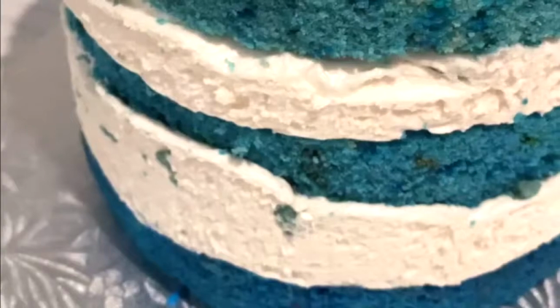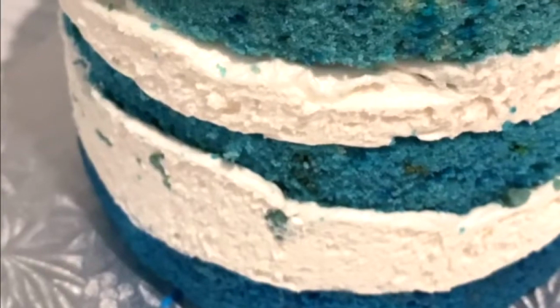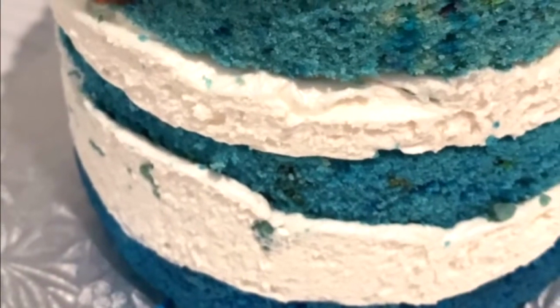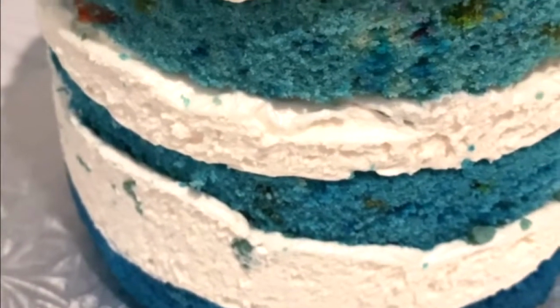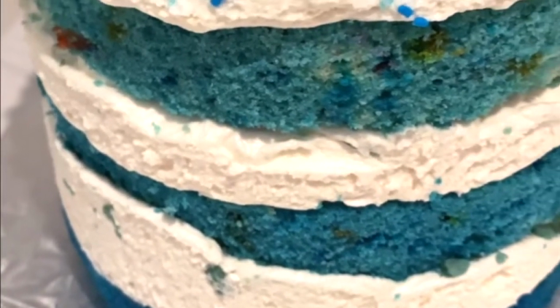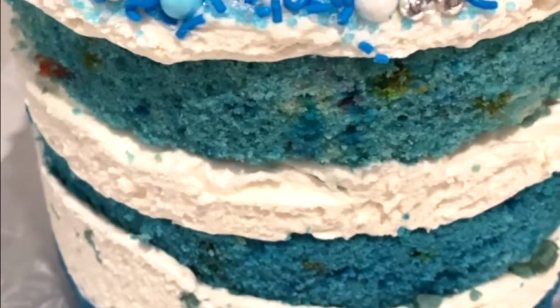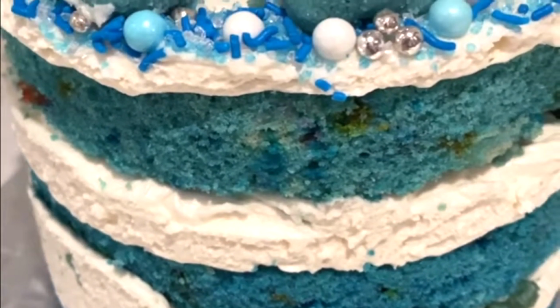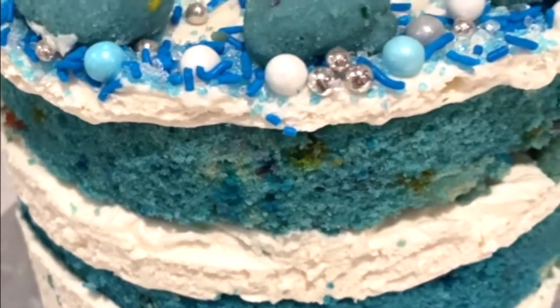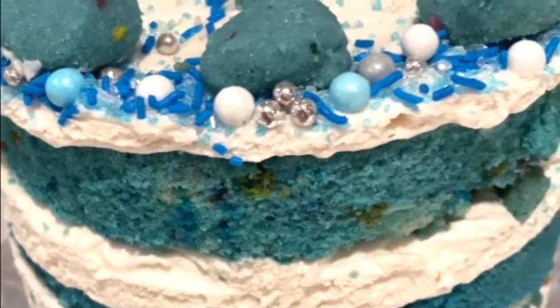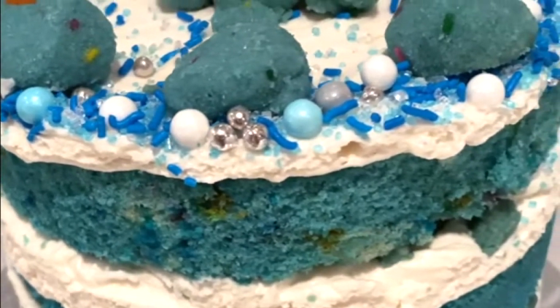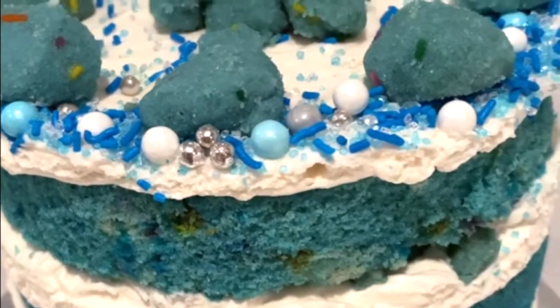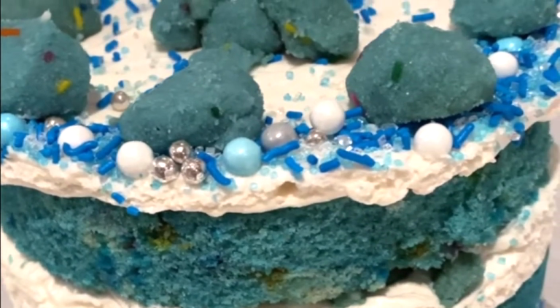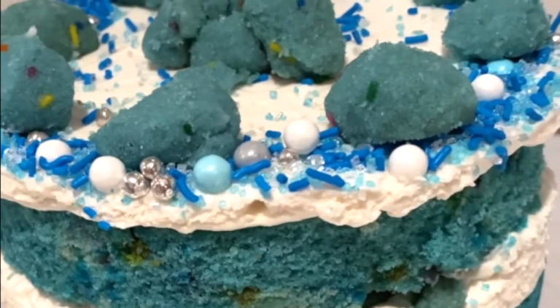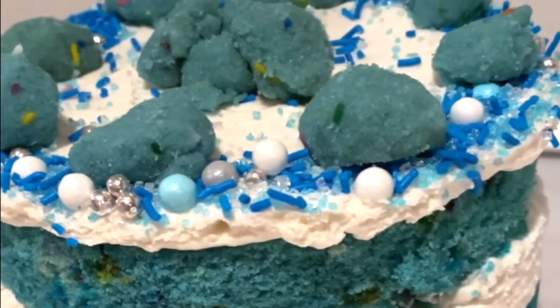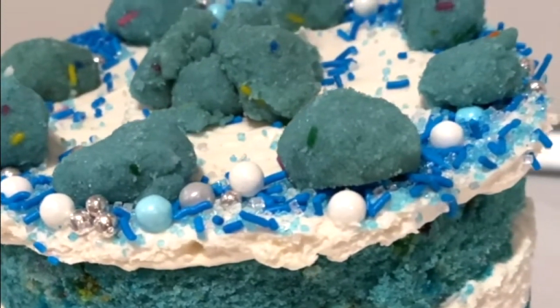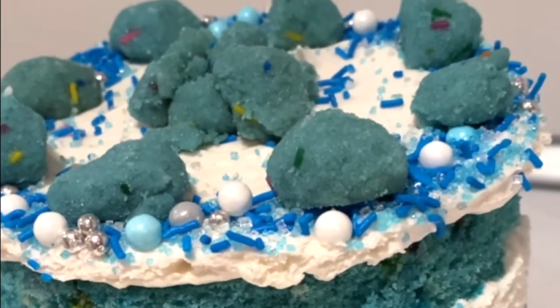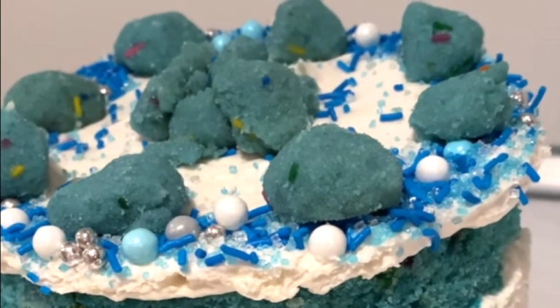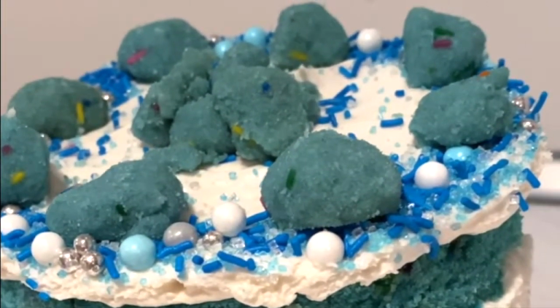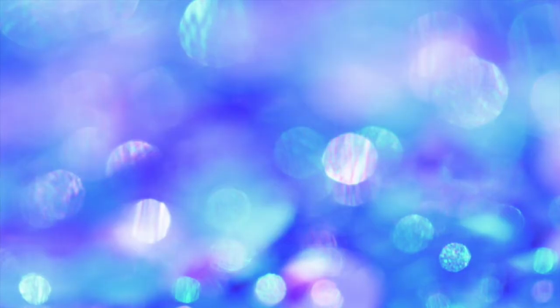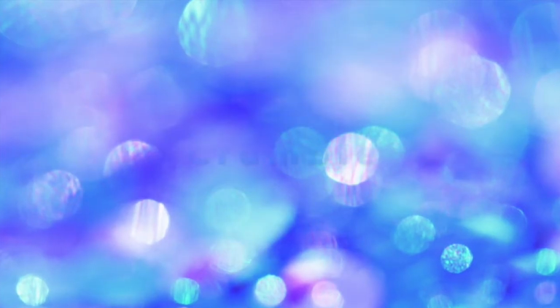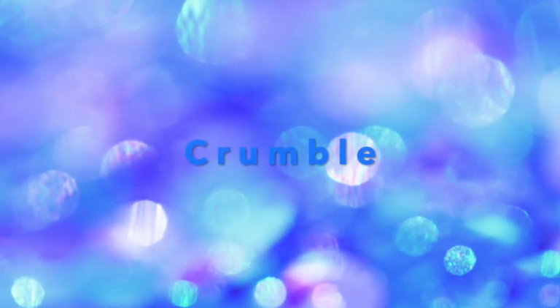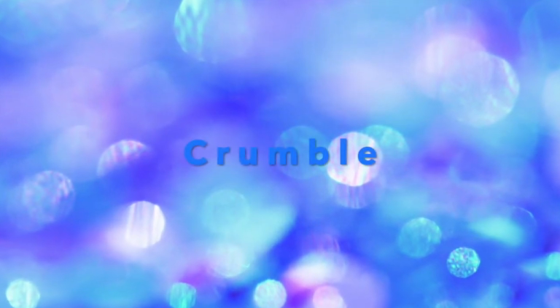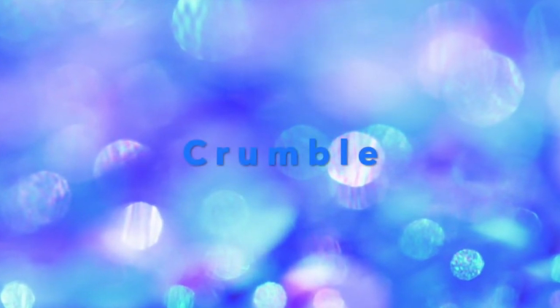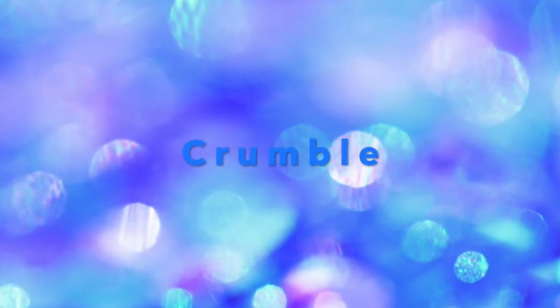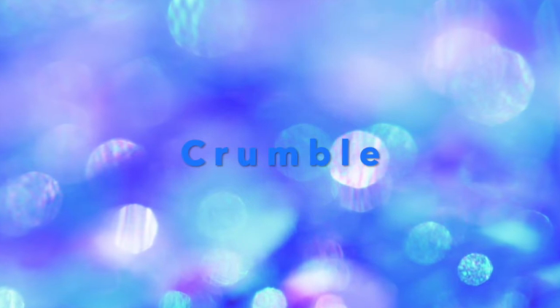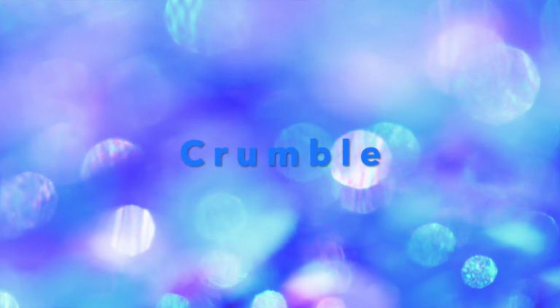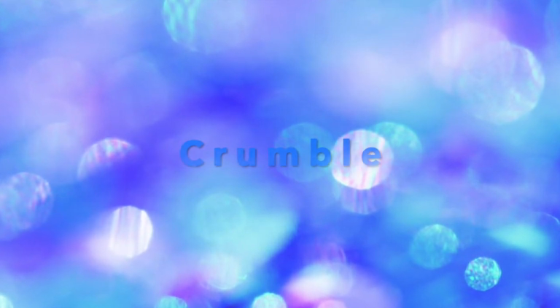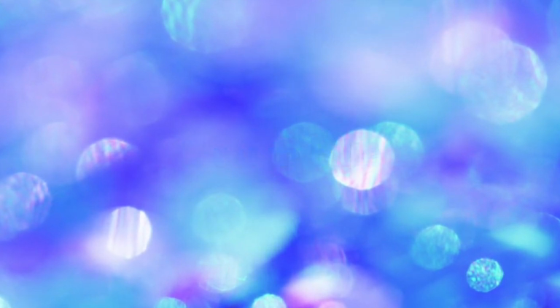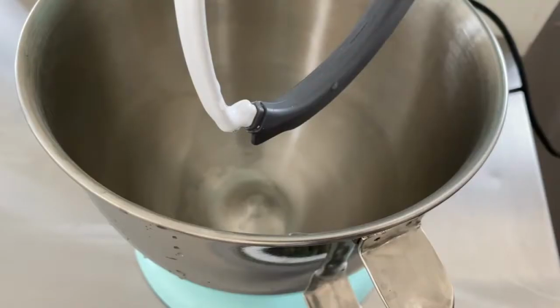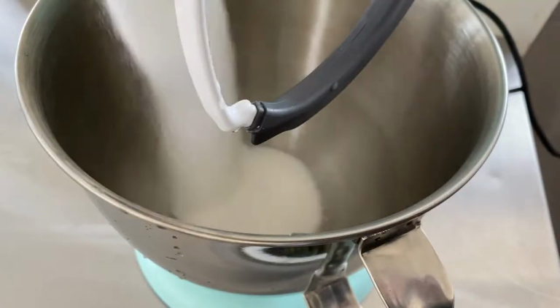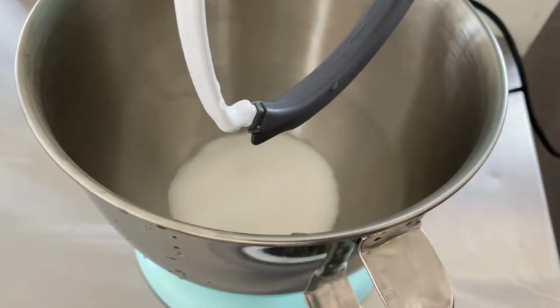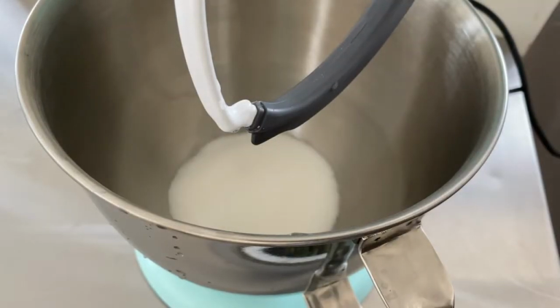Hi guys, welcome to my channel! Today I'm going to show you how I made this beautiful blue Momofuku birthday cake. Let's get right to it — we're going to start with the crumble.